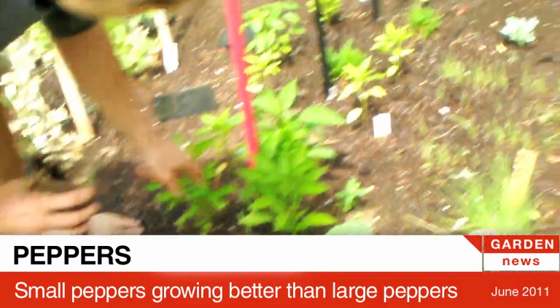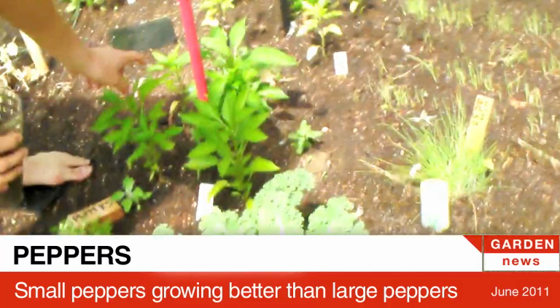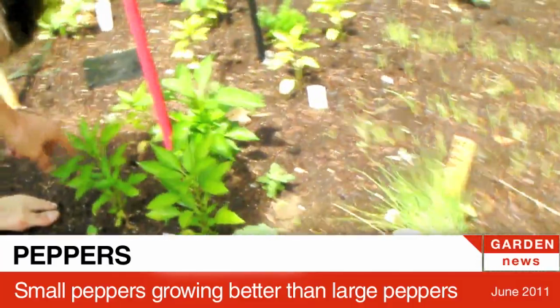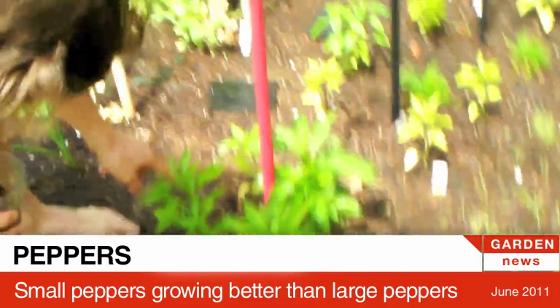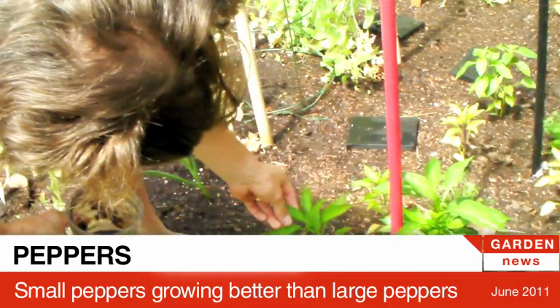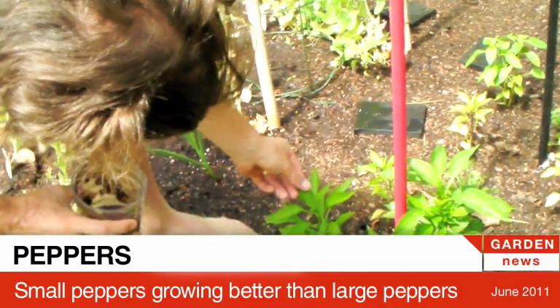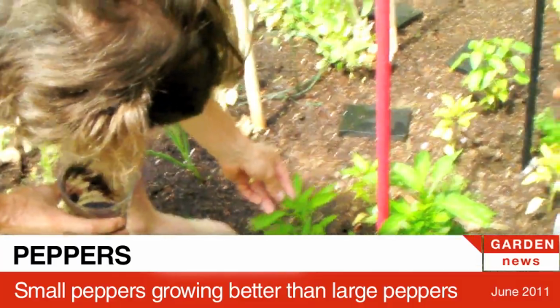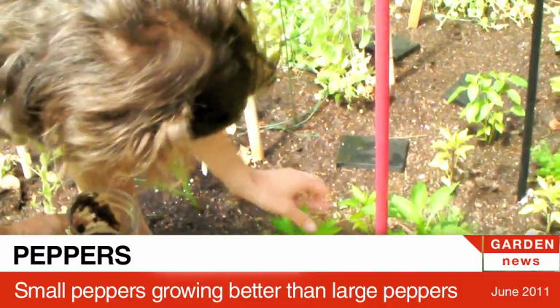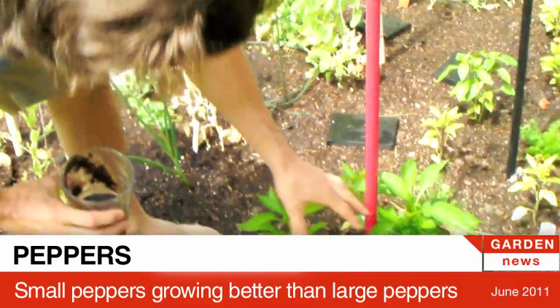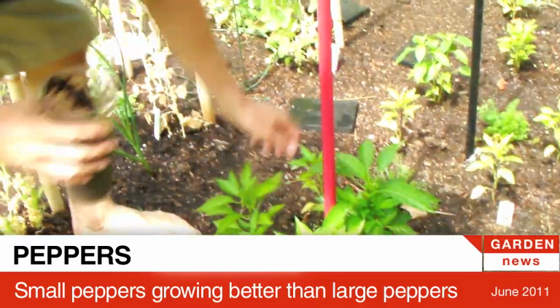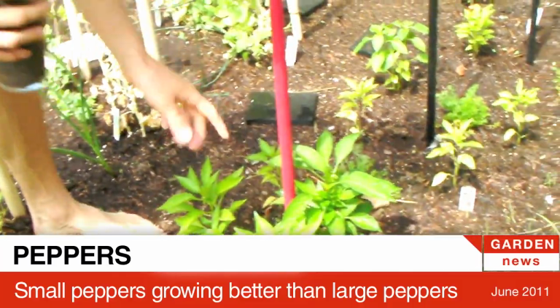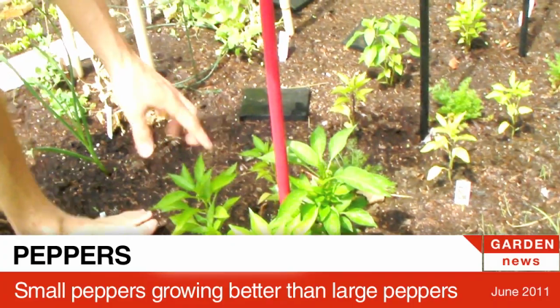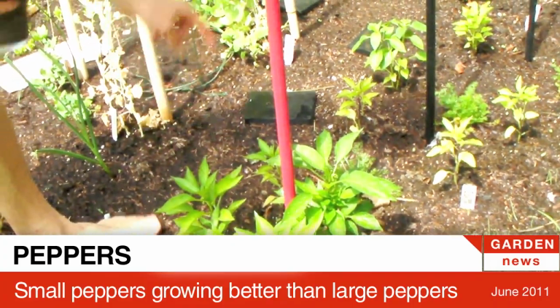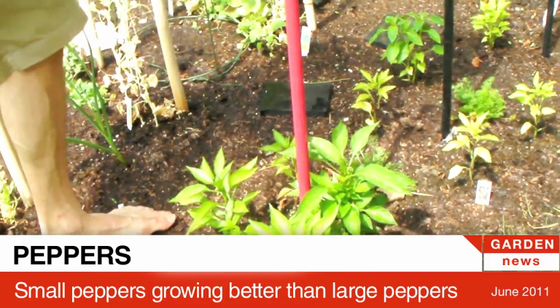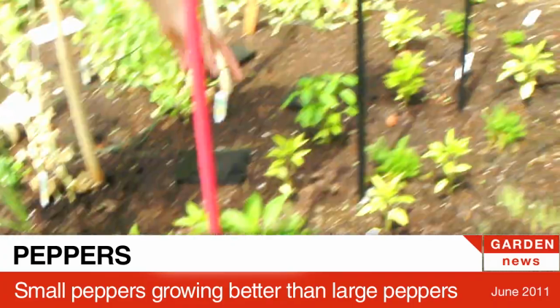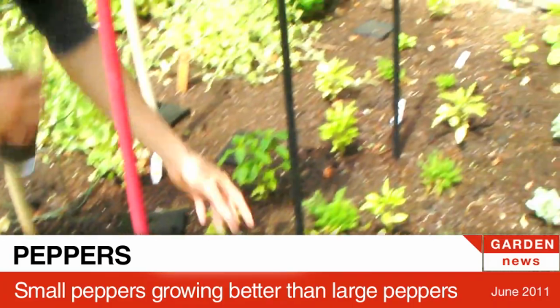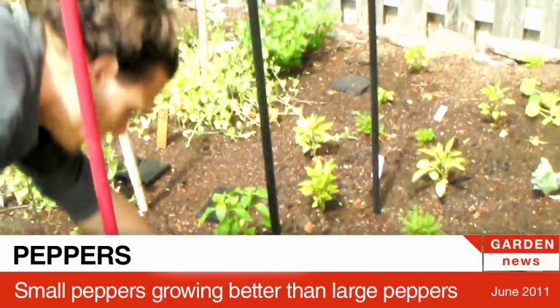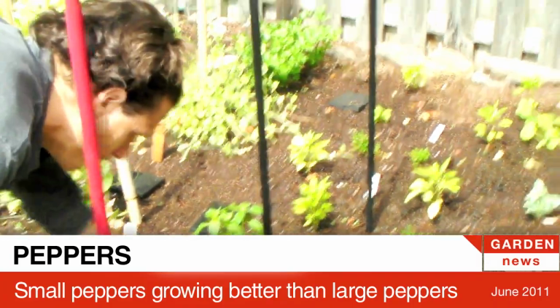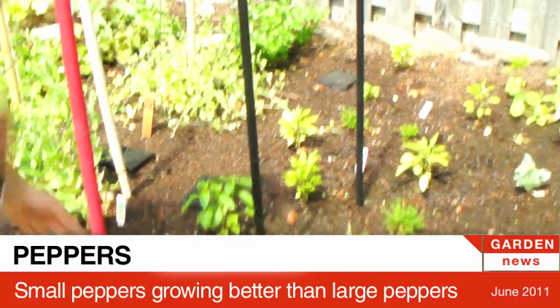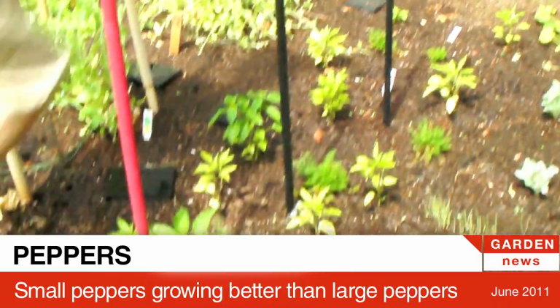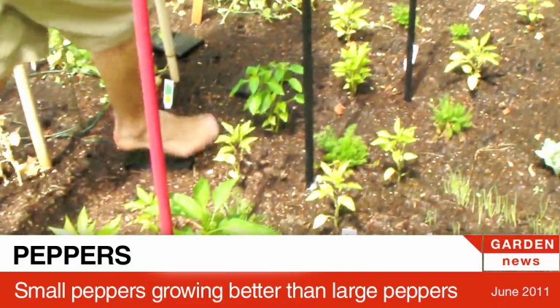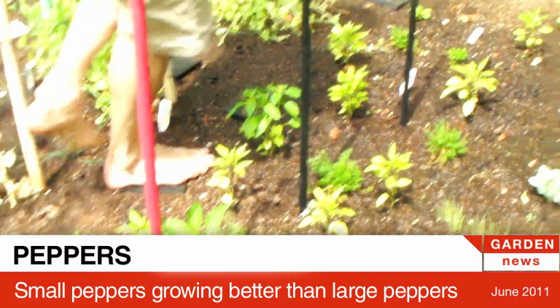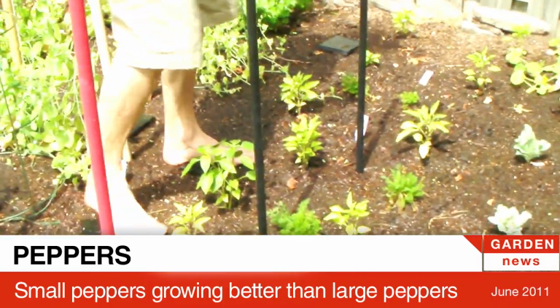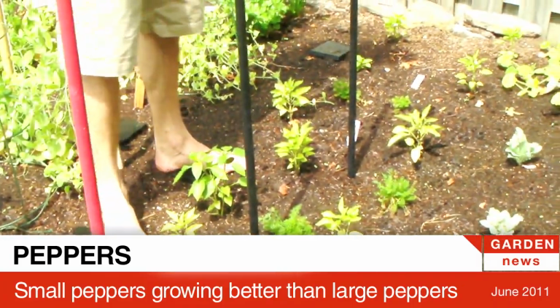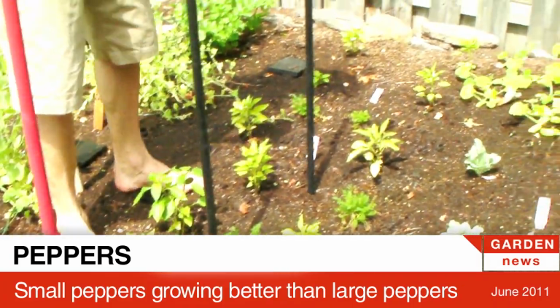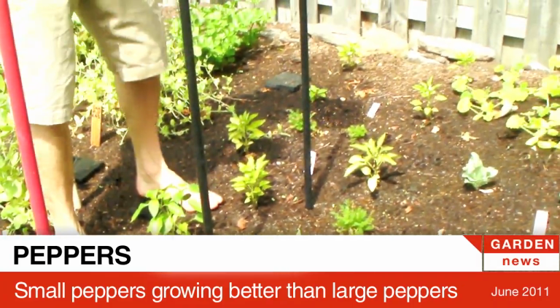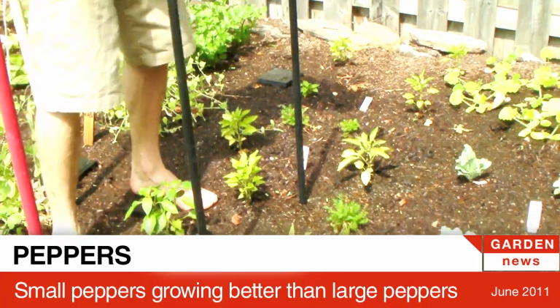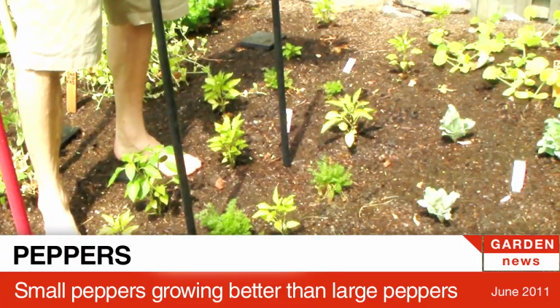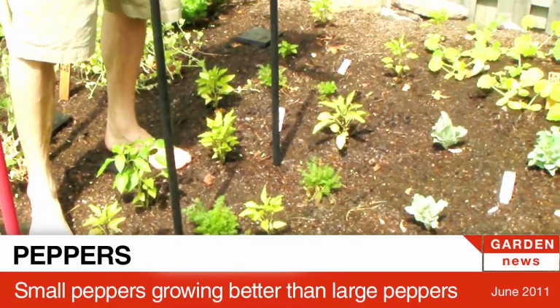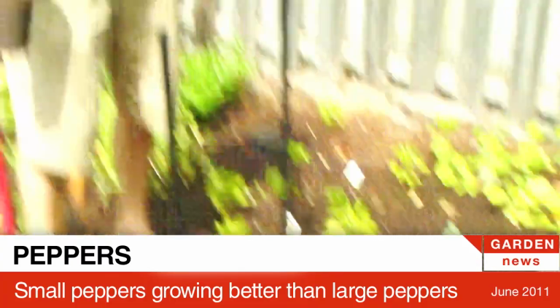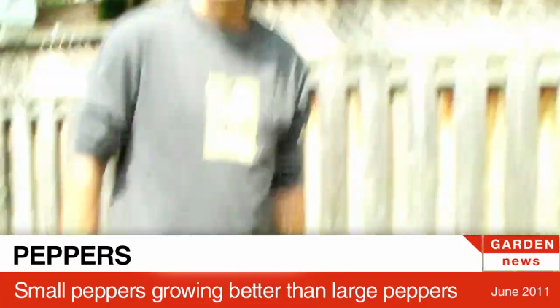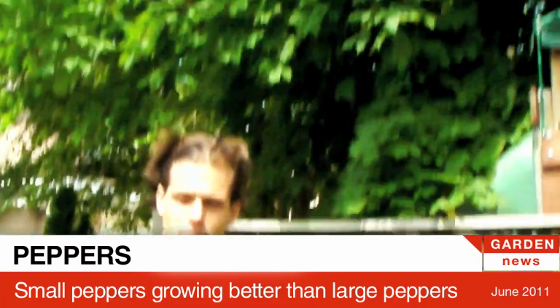Small peppers grow really well here — these are pot peppers, these are gonna be small red peppers, and those plants are so much better. These are getting into all the bigger peppers and they're not doing as well at all, so I think we just have to stick to small peppers.